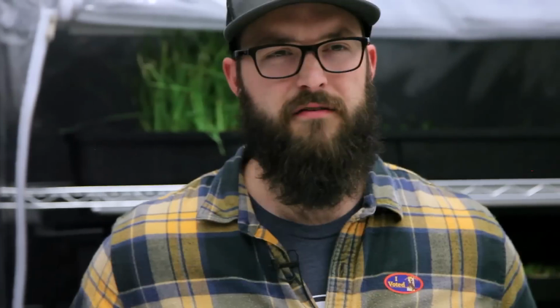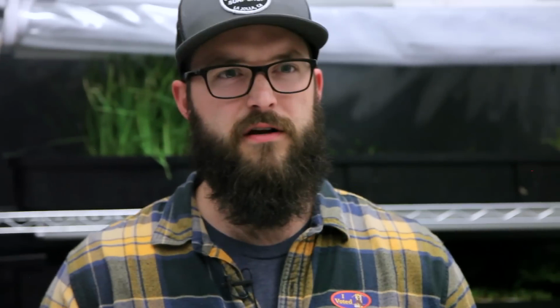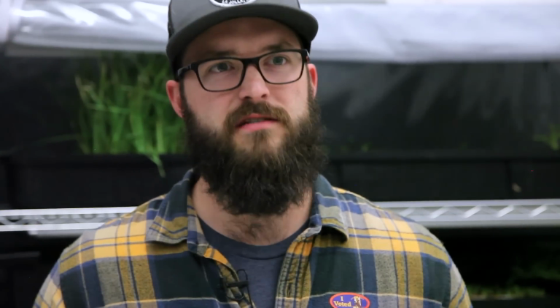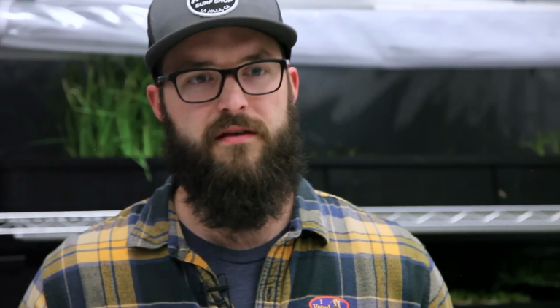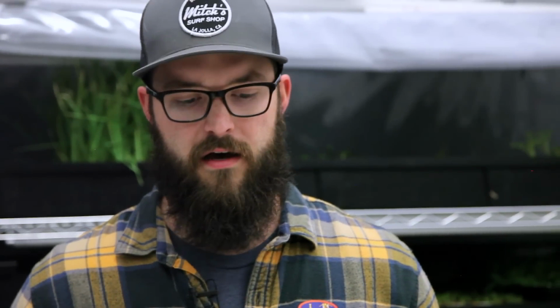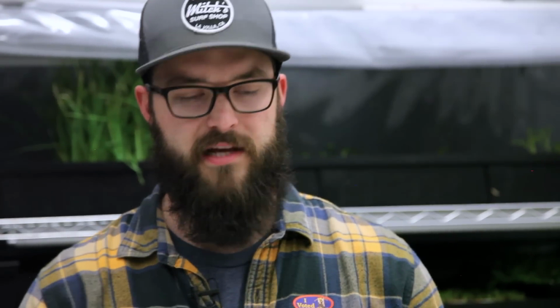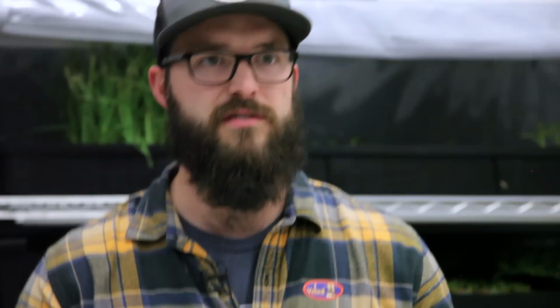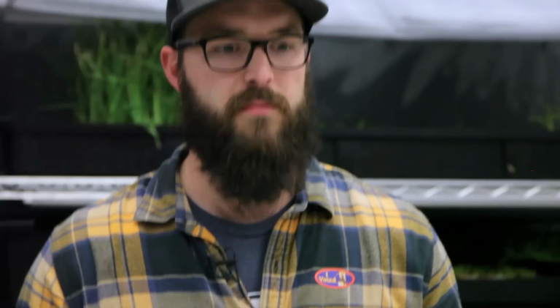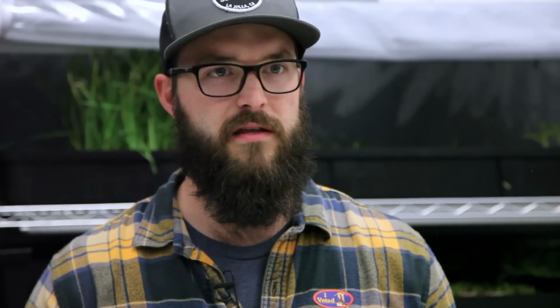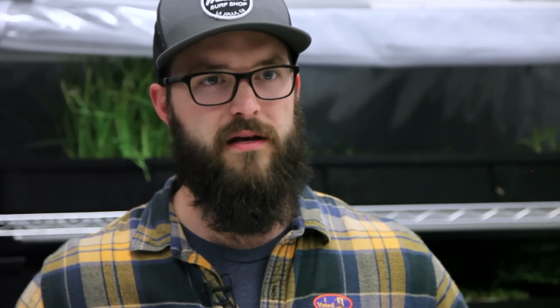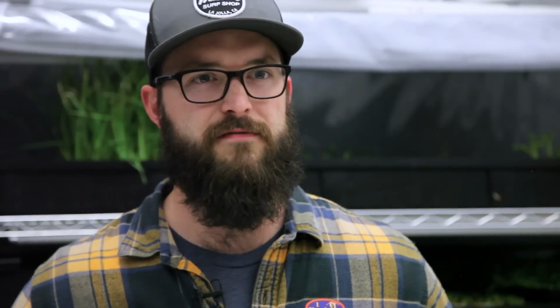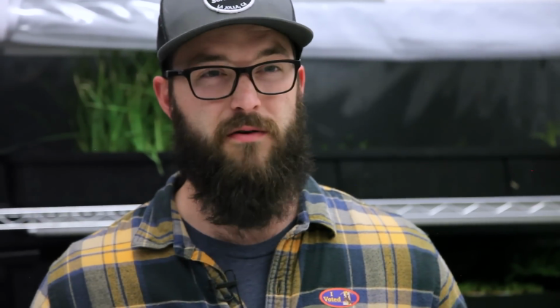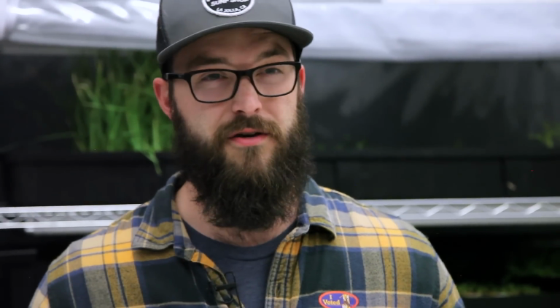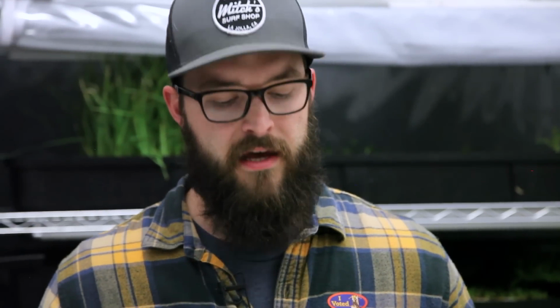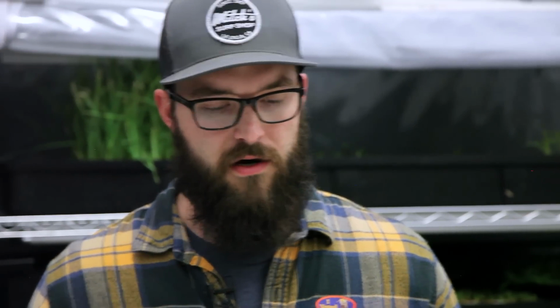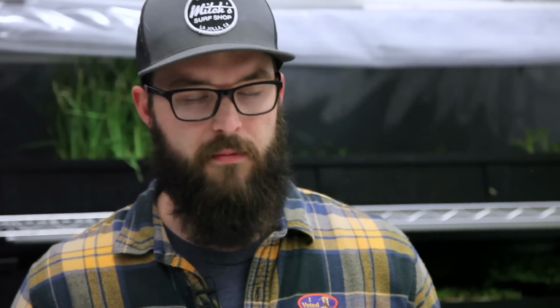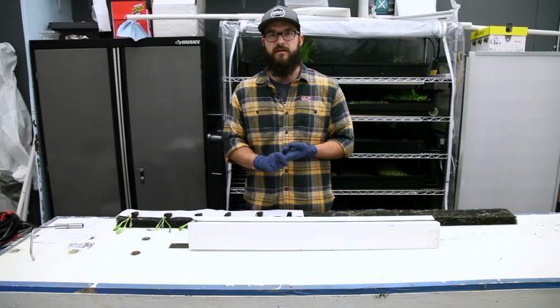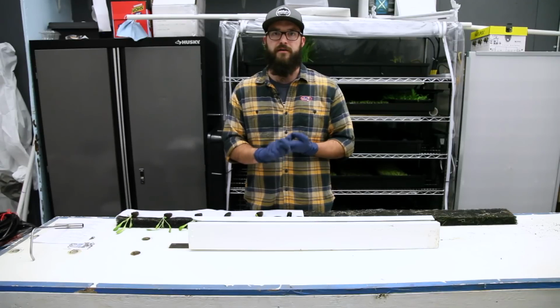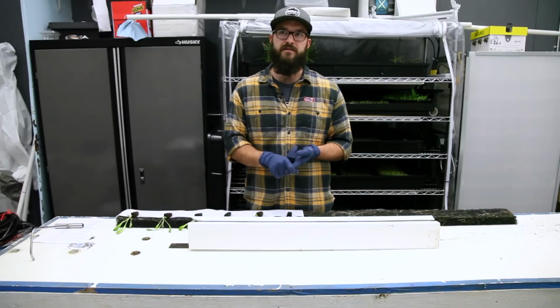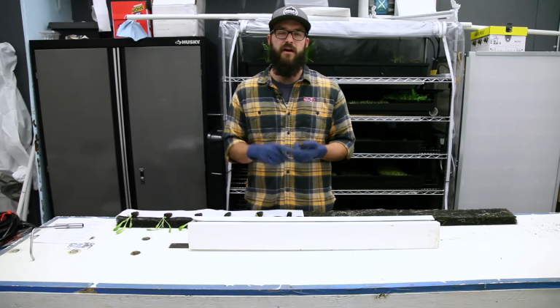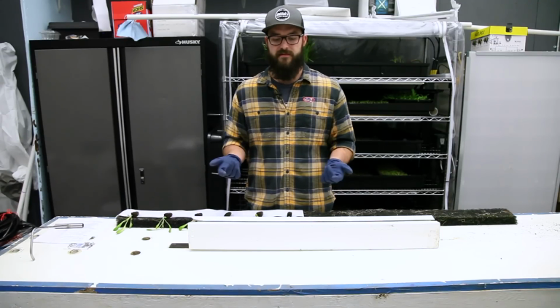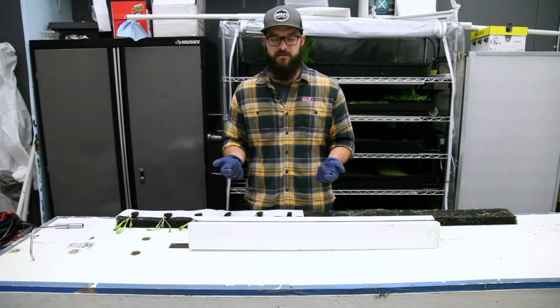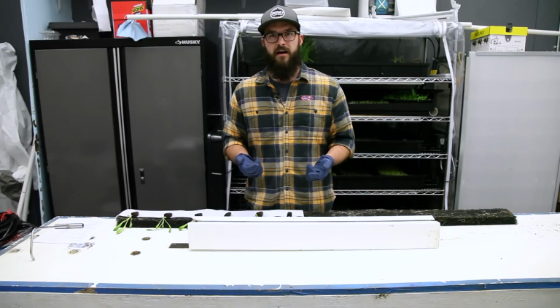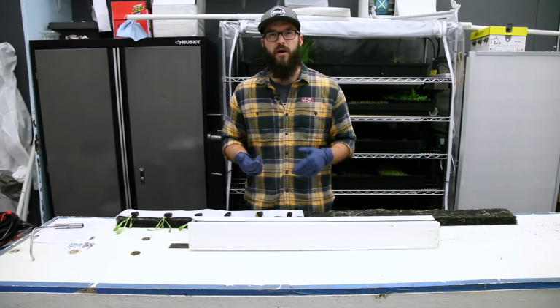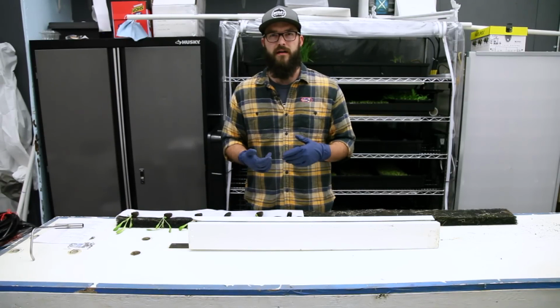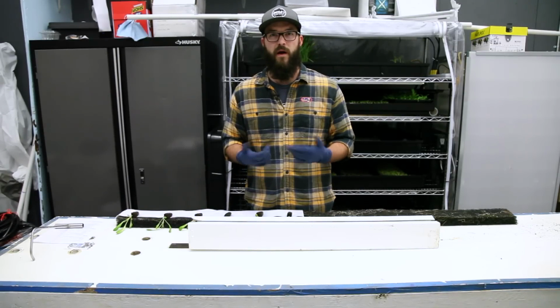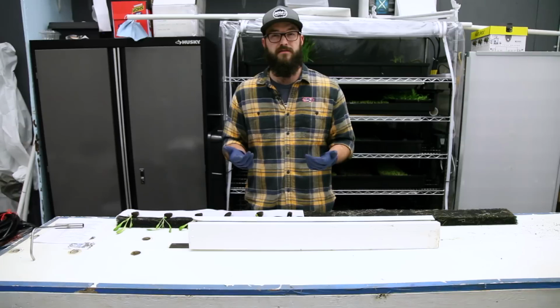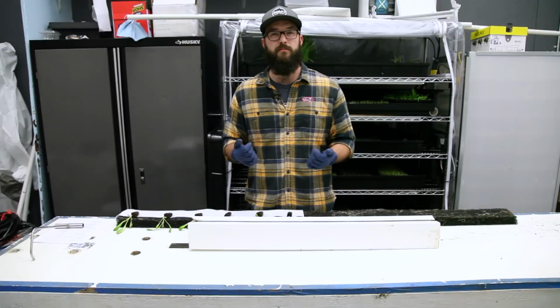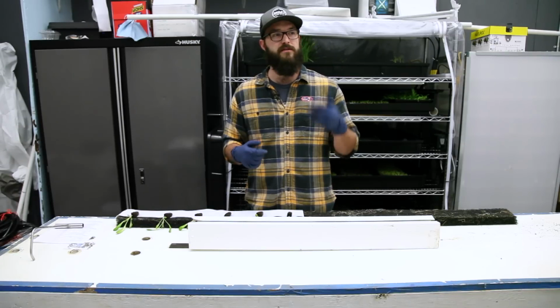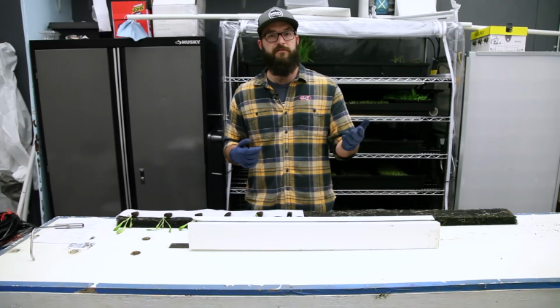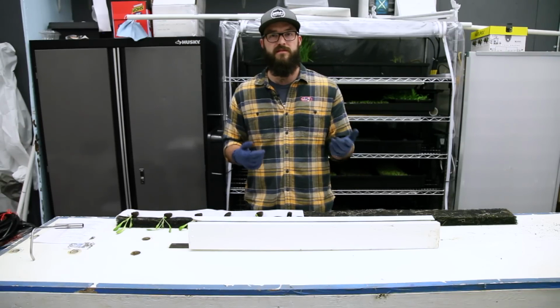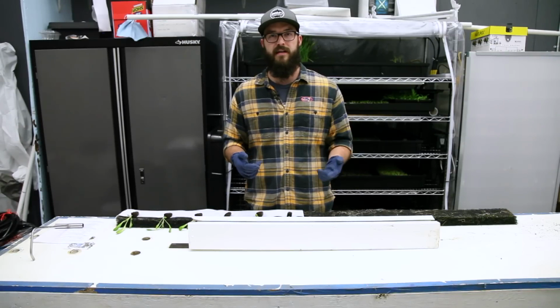Another thing to consider with your table is you want it to be the appropriate length for the towers you're using. Most likely if you're in a greenhouse you're using our five-foot towers. If you're in a warehouse you're probably using our zip farm with seven-foot towers.